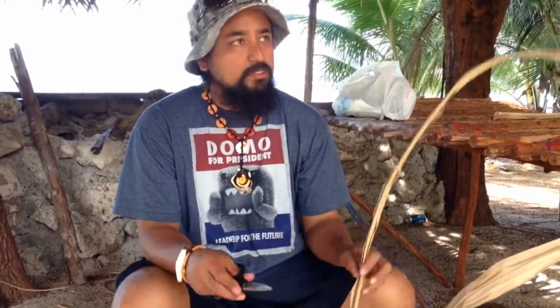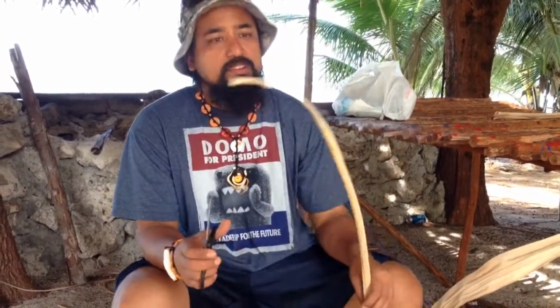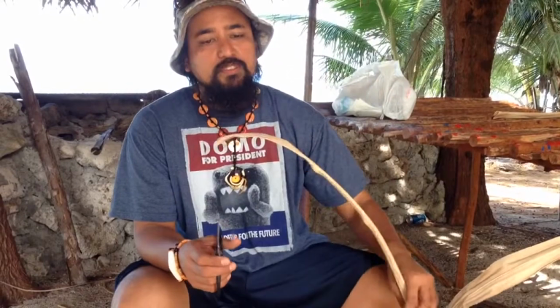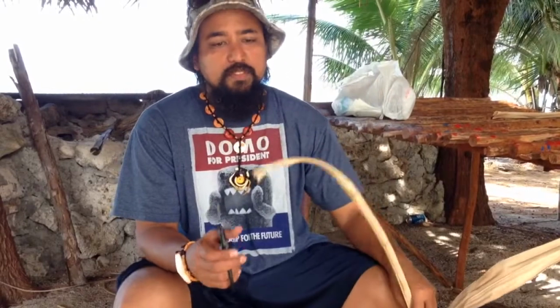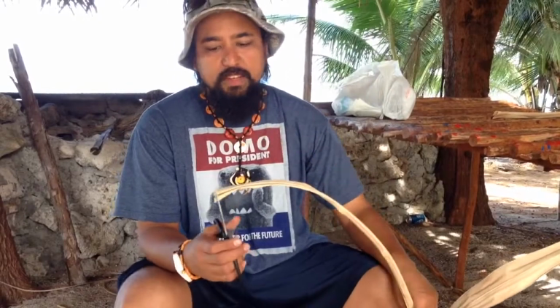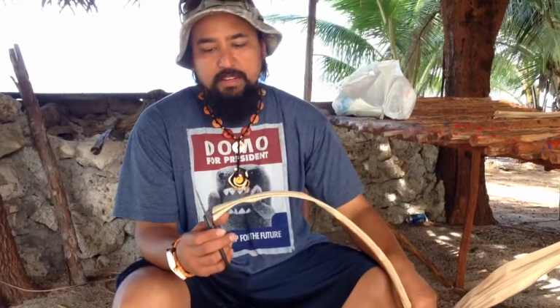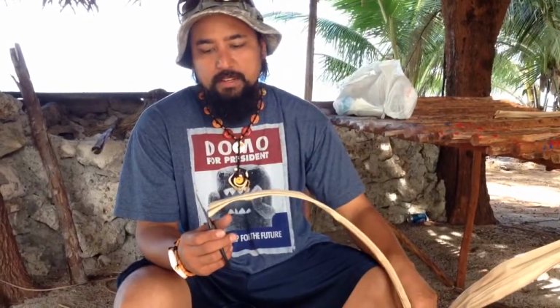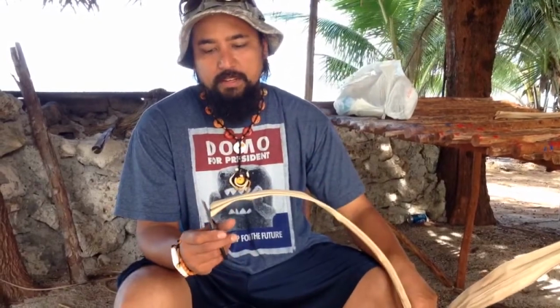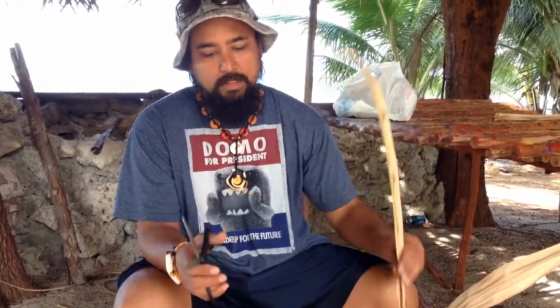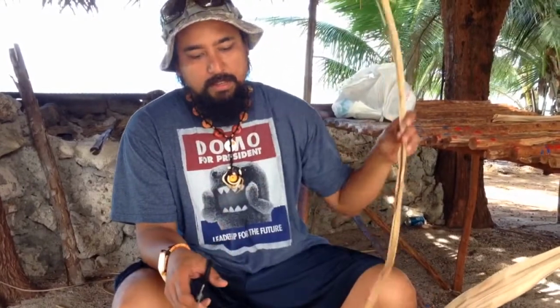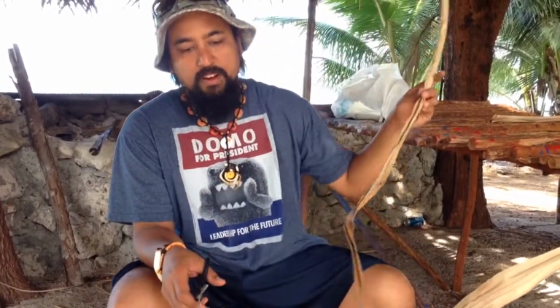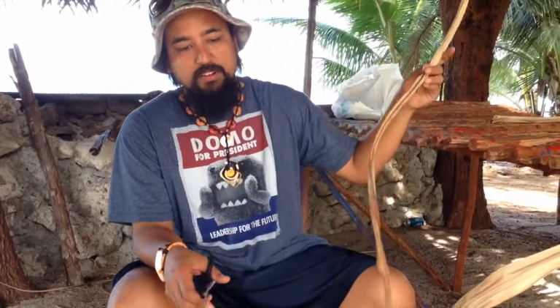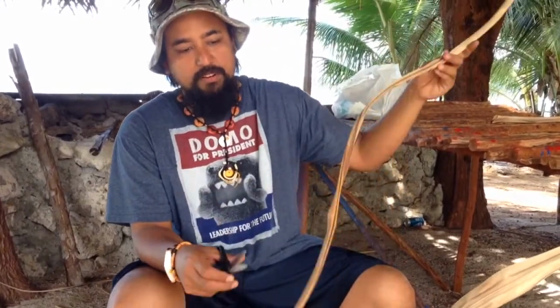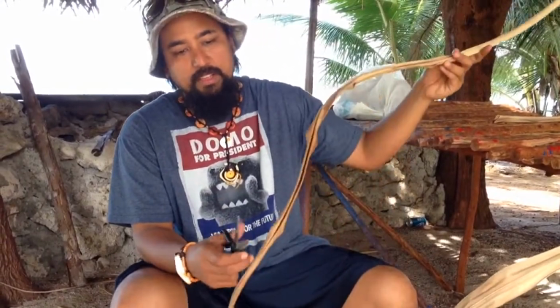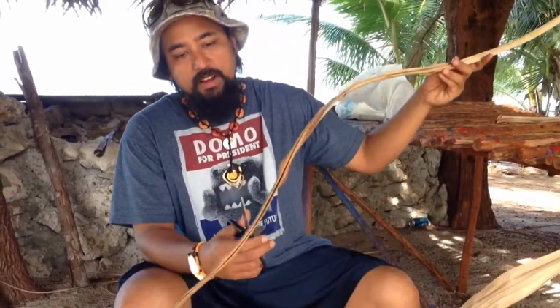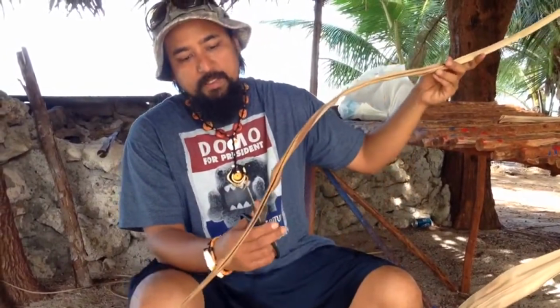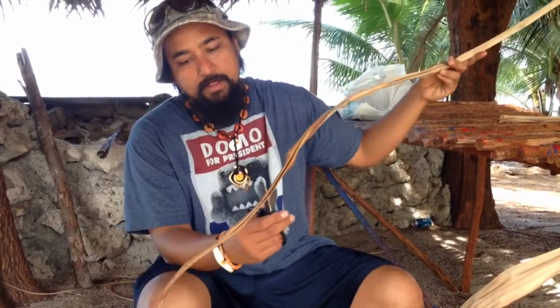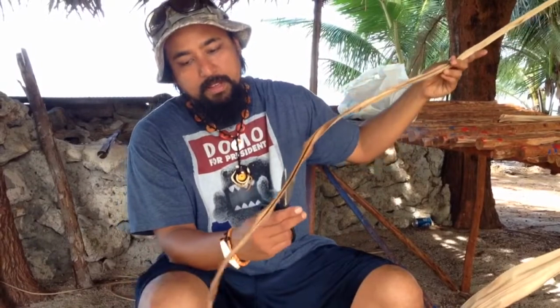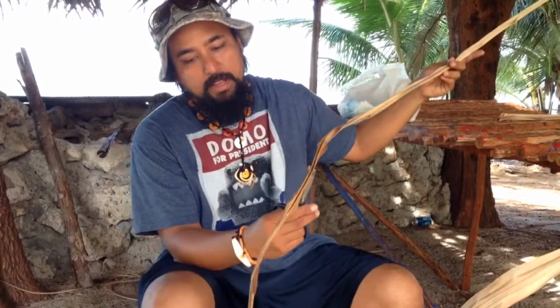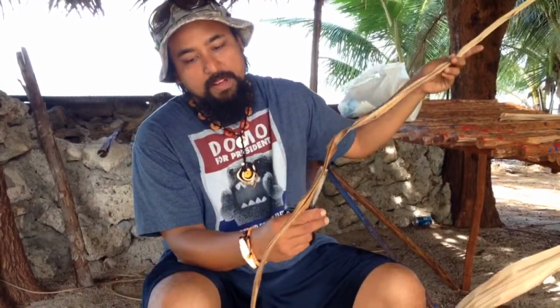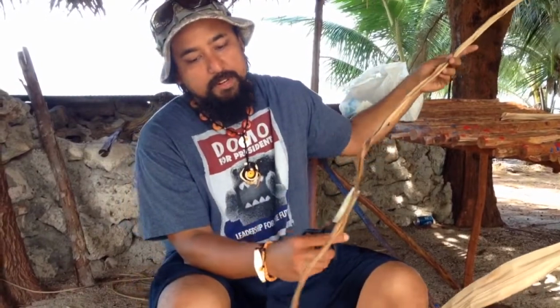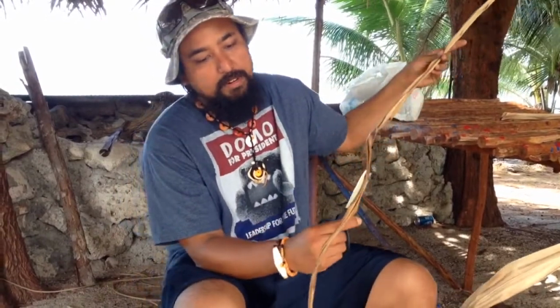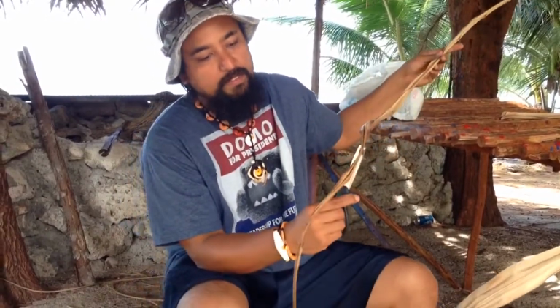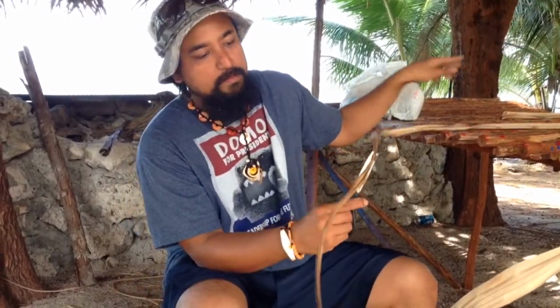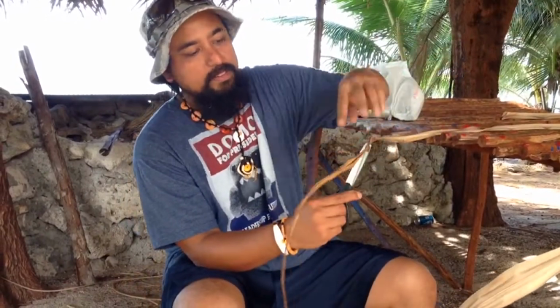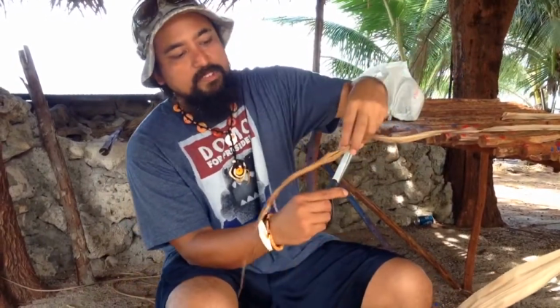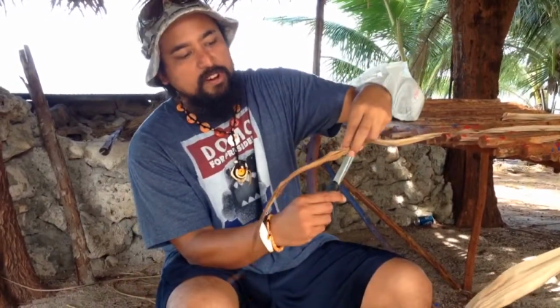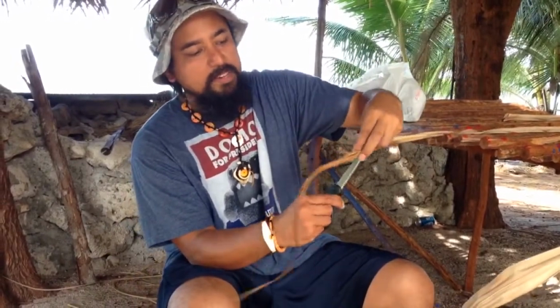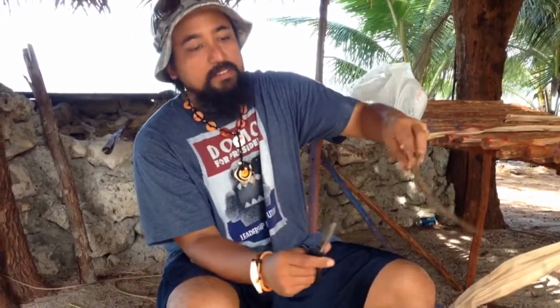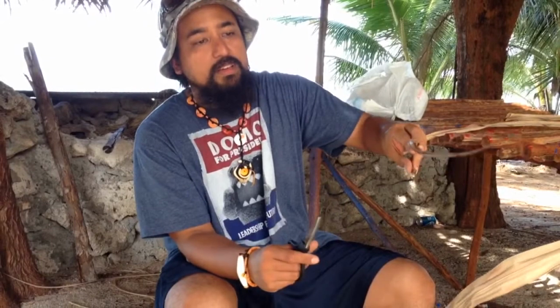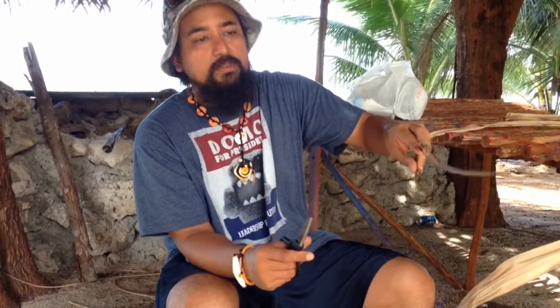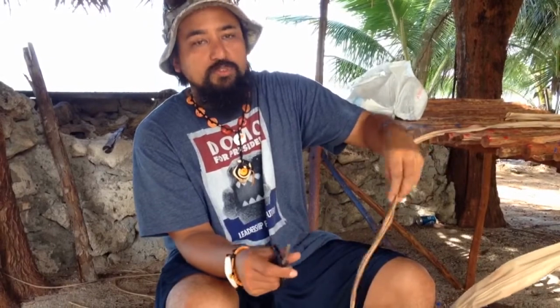What you do is you cut off the base end, which I already did earlier, and then you cut off the tip — about a foot off the tip — because it tapers so sharply that it's not really usable.